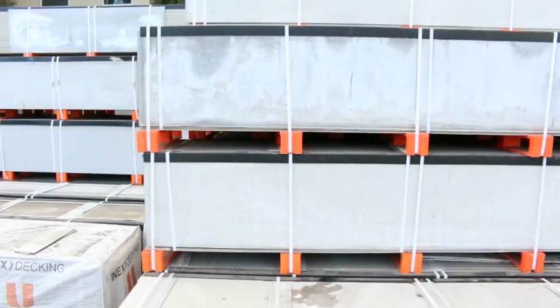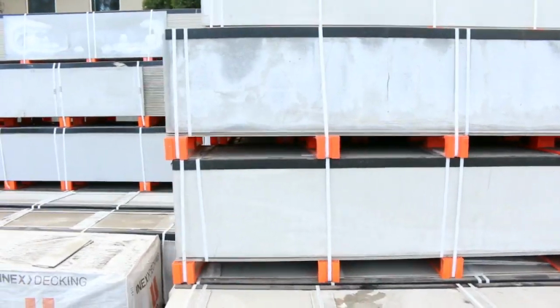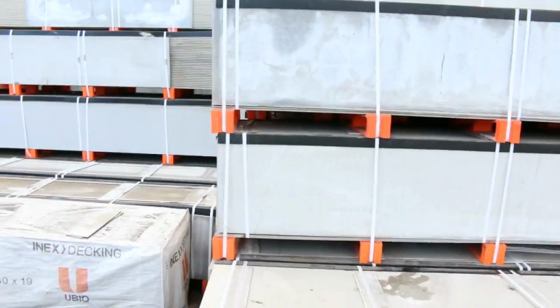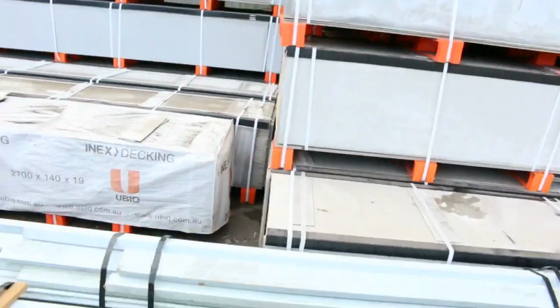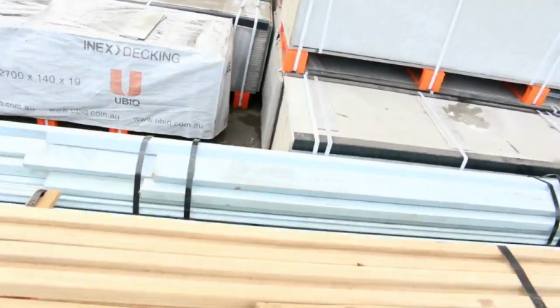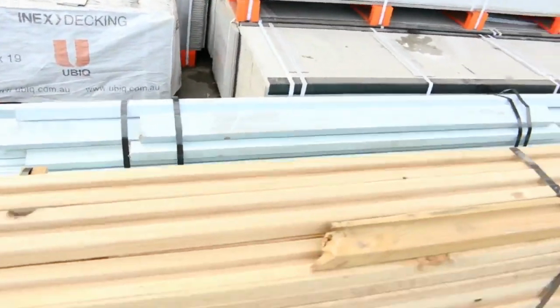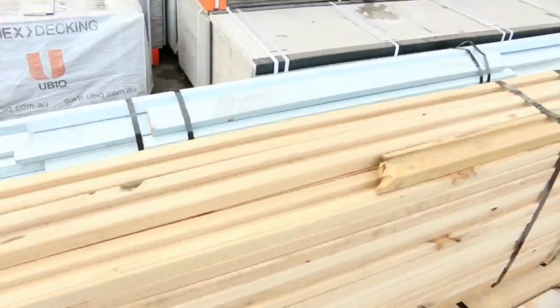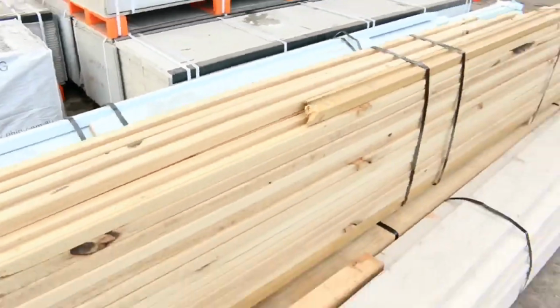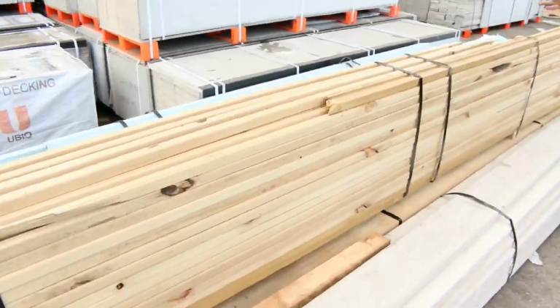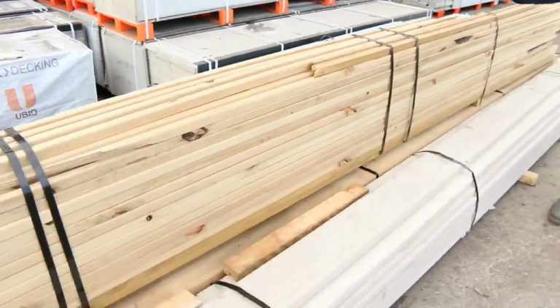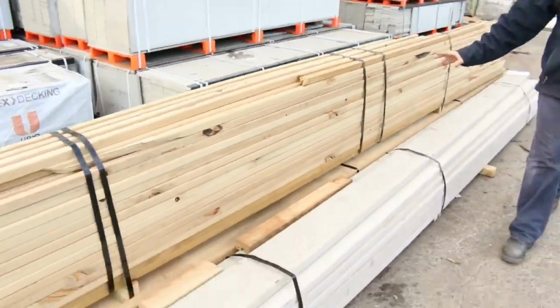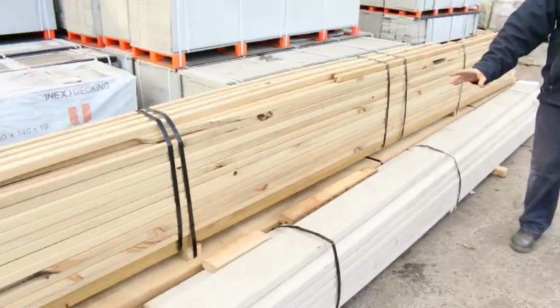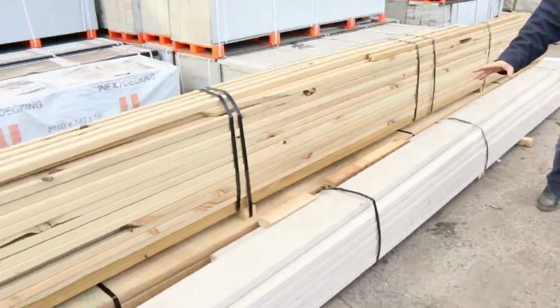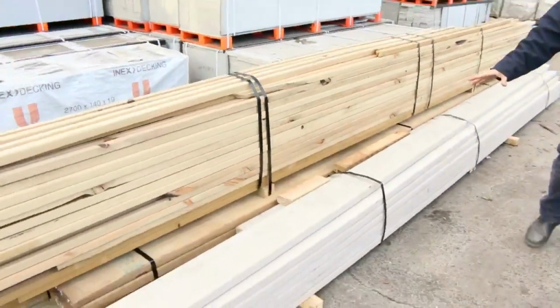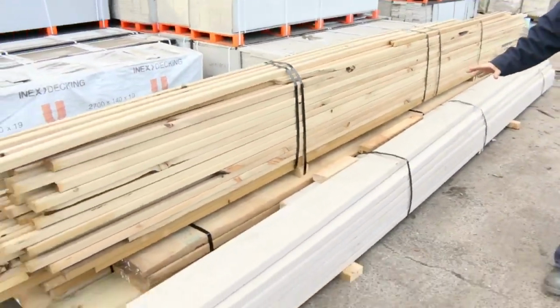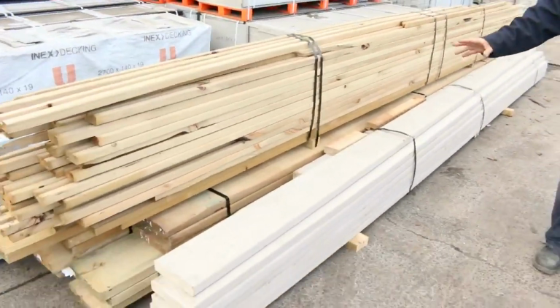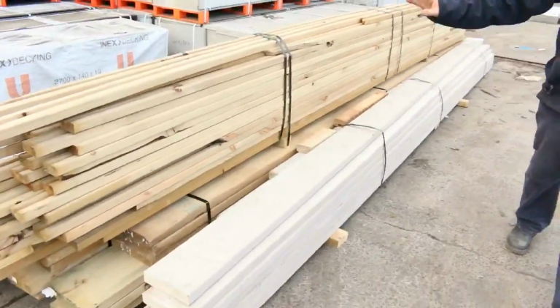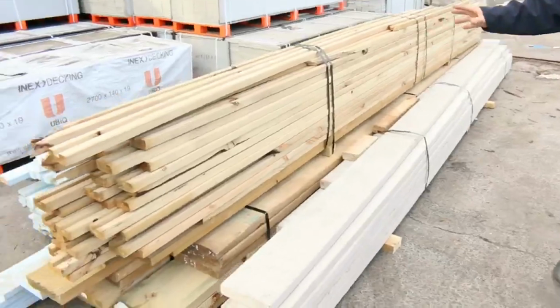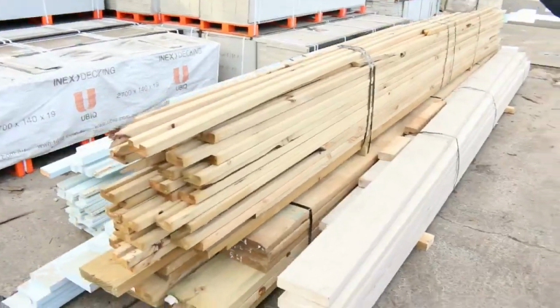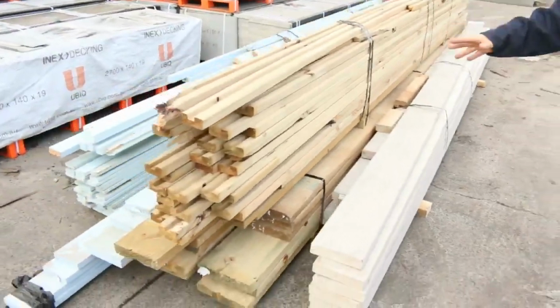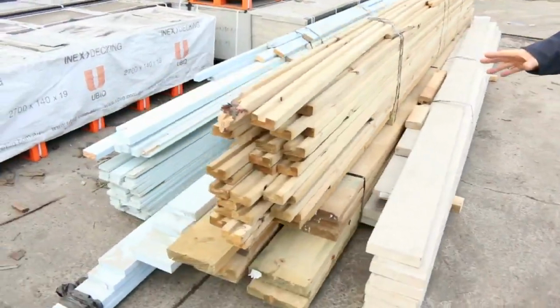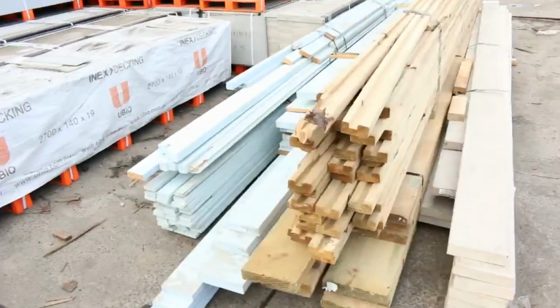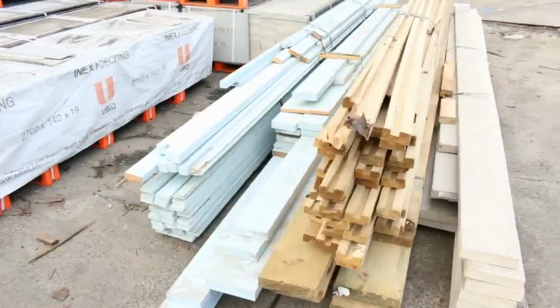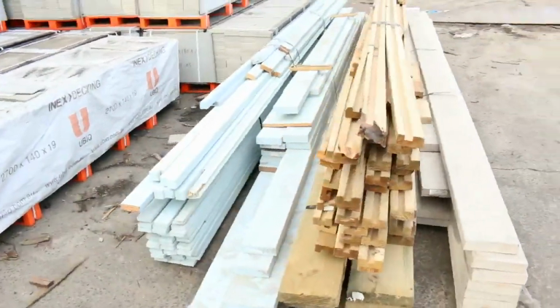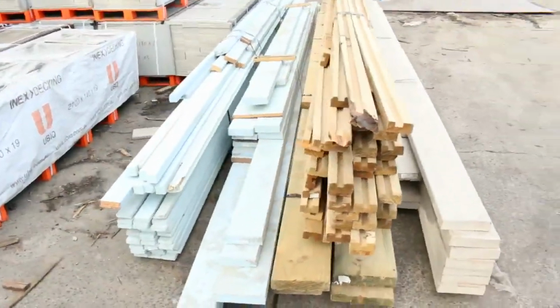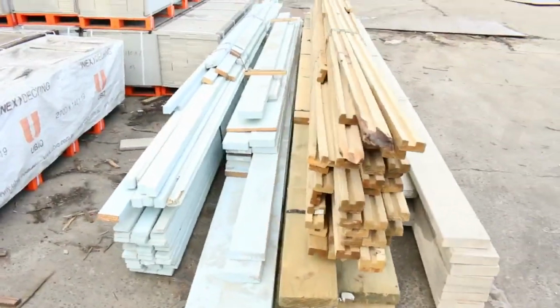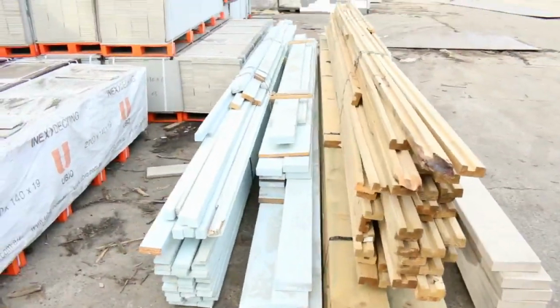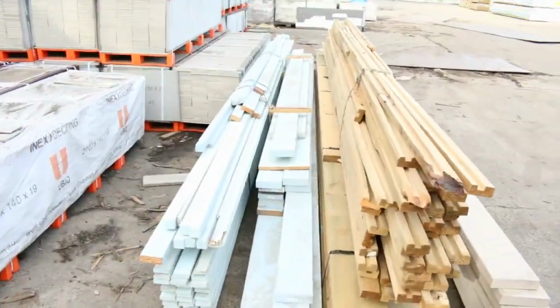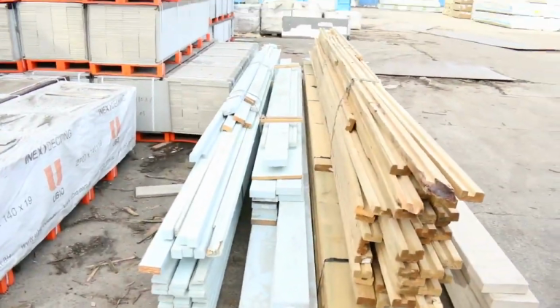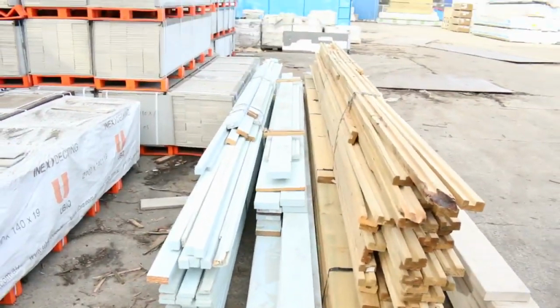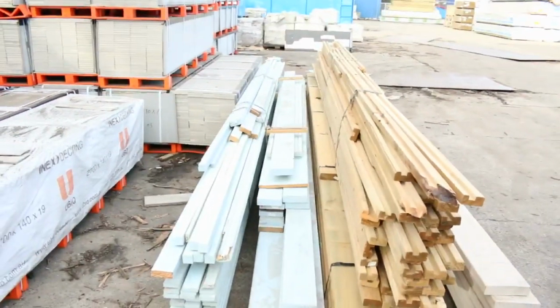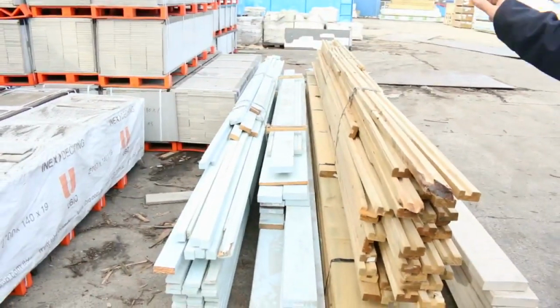A few odds and sods and a couple of clearance packs here tomorrow: some prime treated pine, some prime beams, some ladder surrounds and a bit of treated pine. We'll get them going for whatever they go for - absolute bargains.